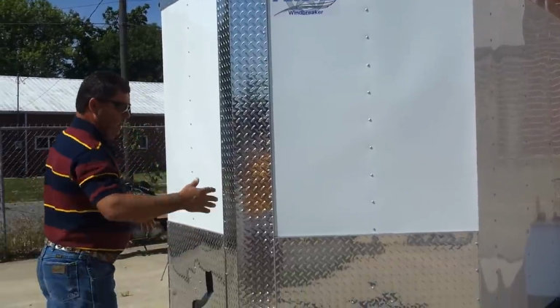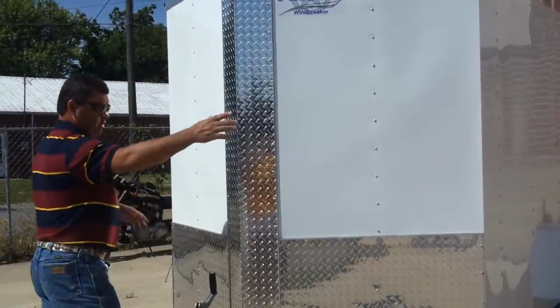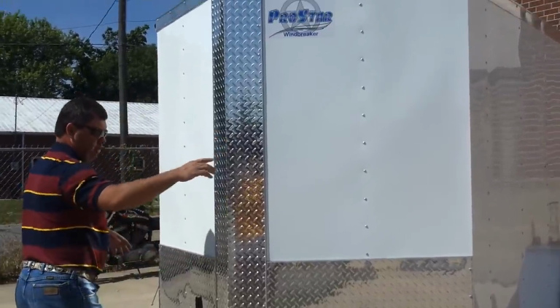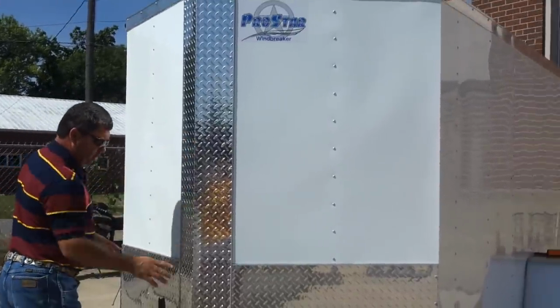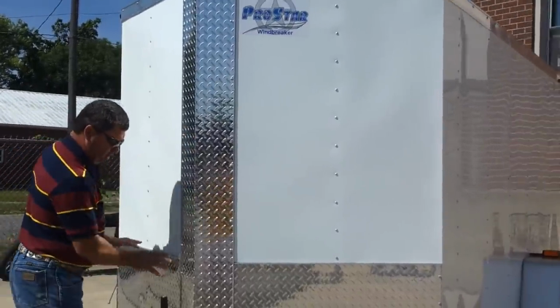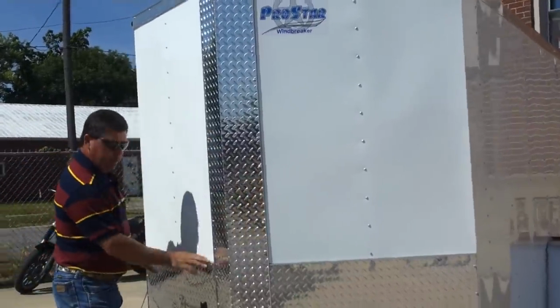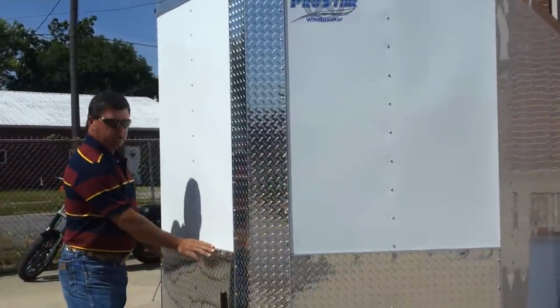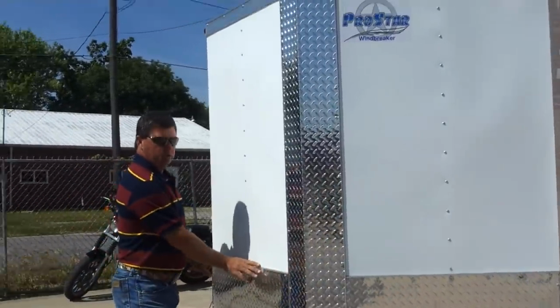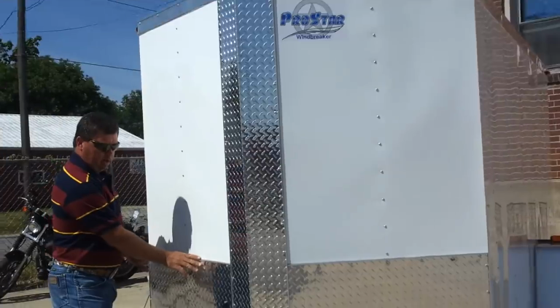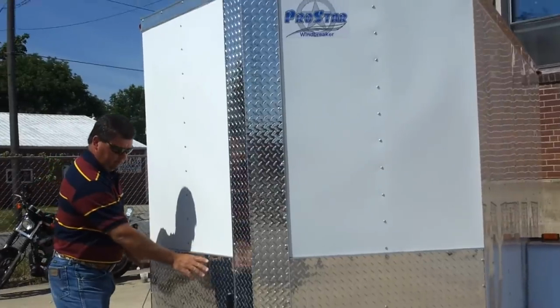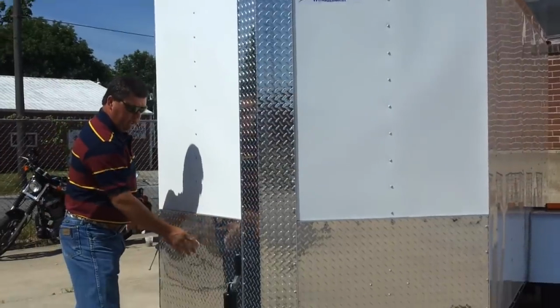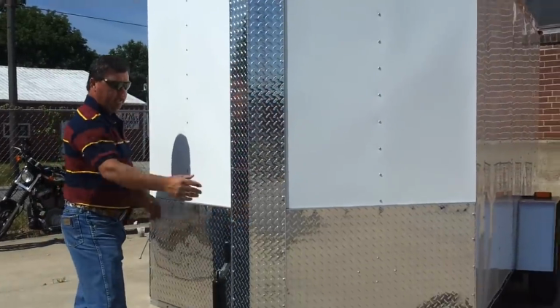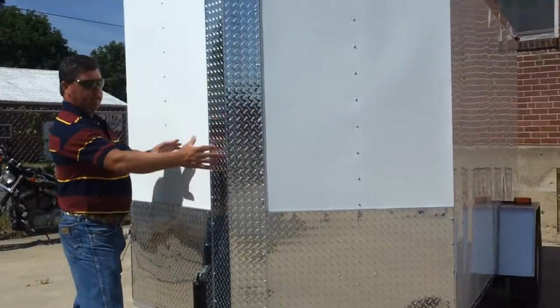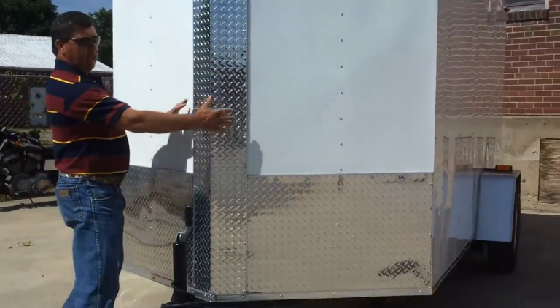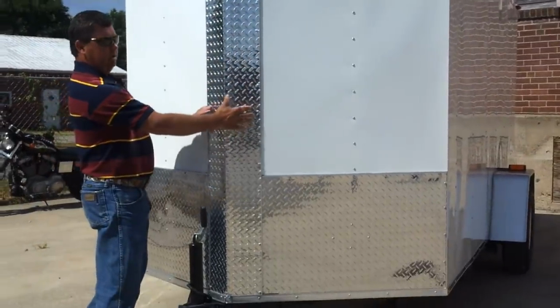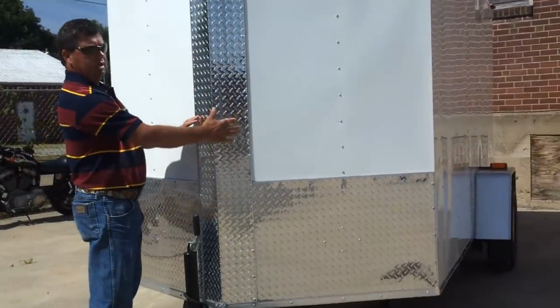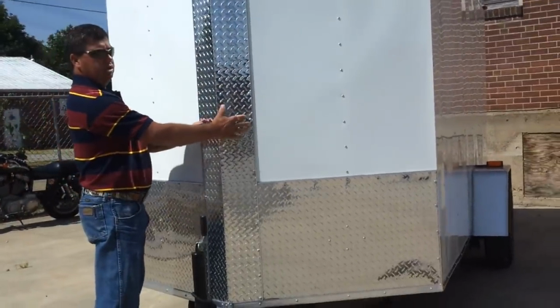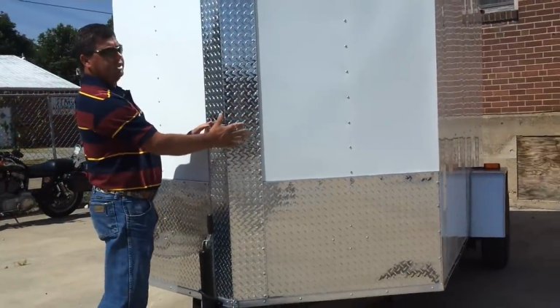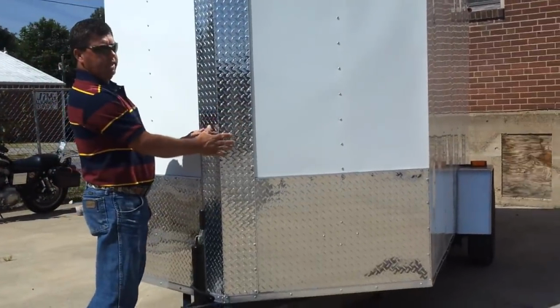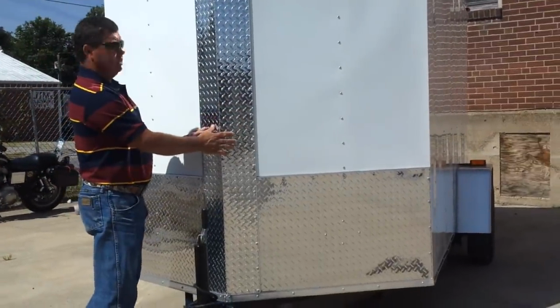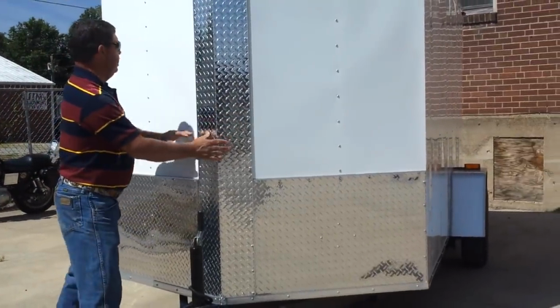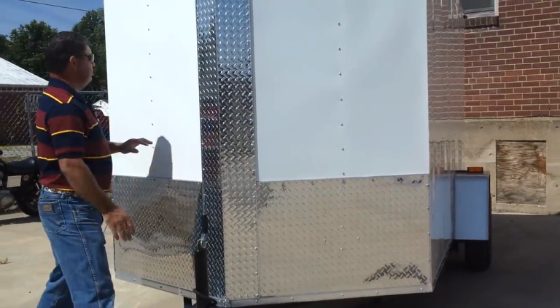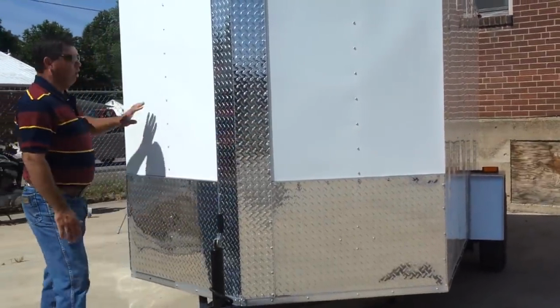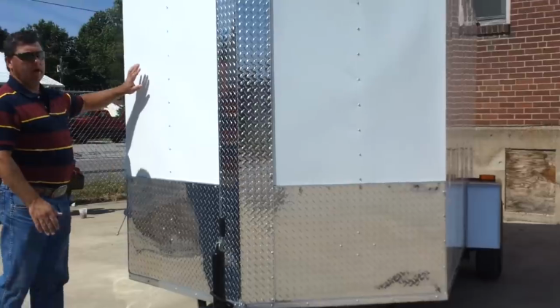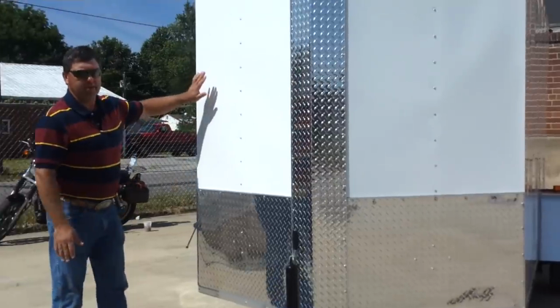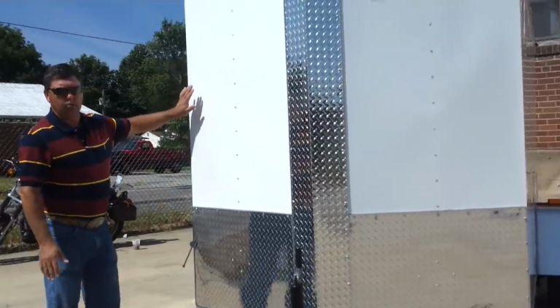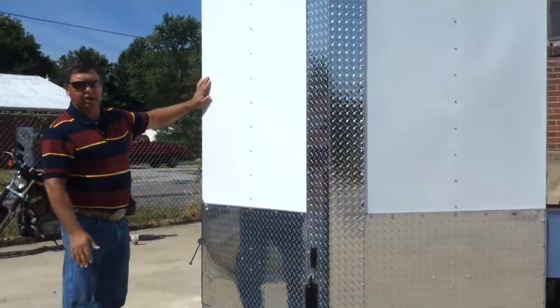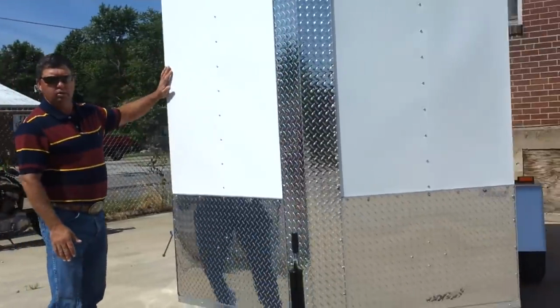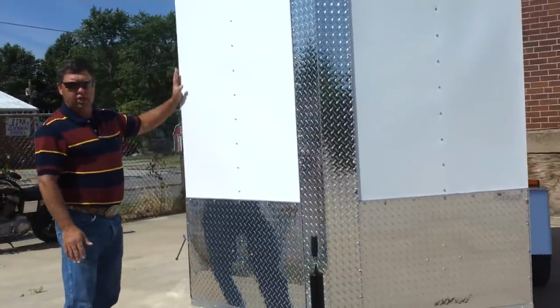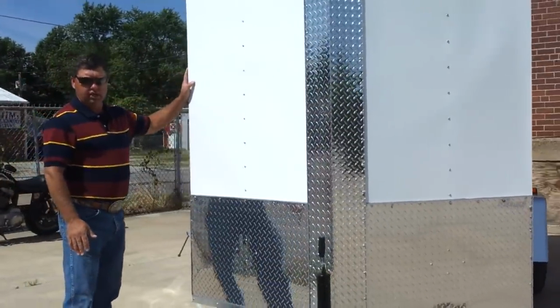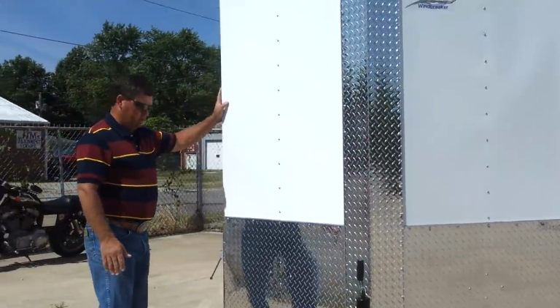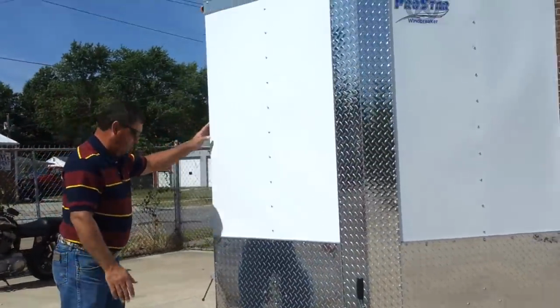It comes standard with a 24-inch stone guard on the front end and a diamond center accent piece. This is all baked-on white aluminum skin.